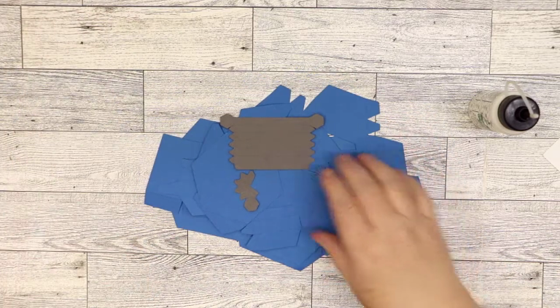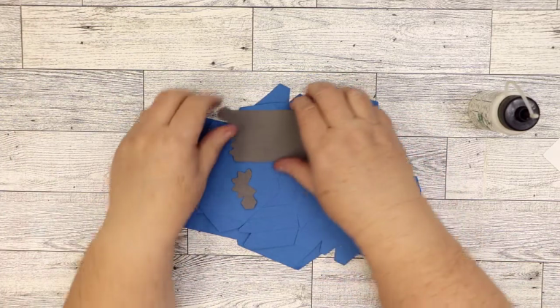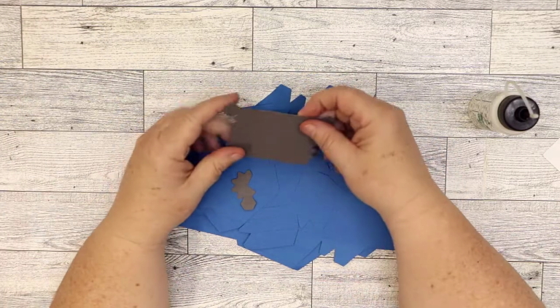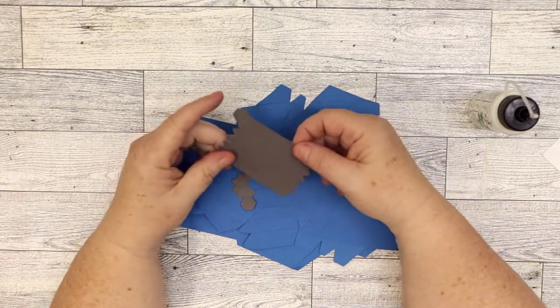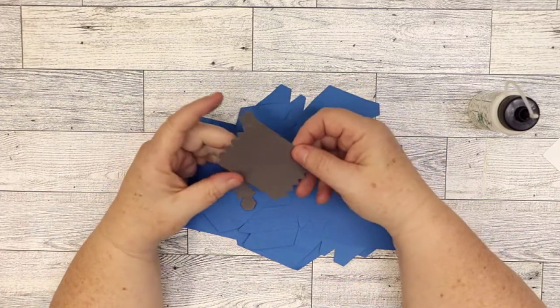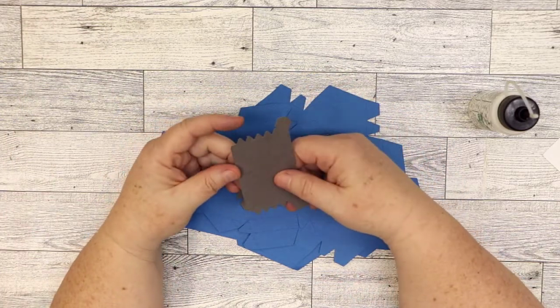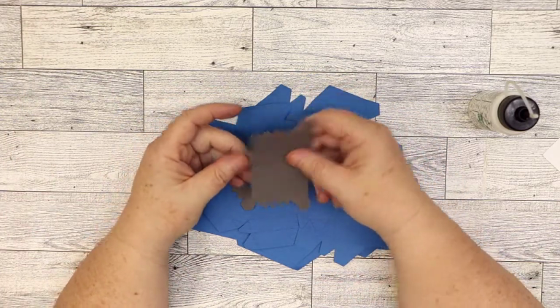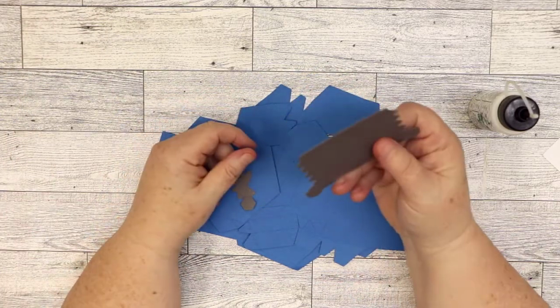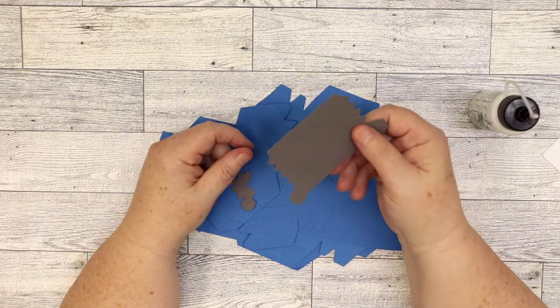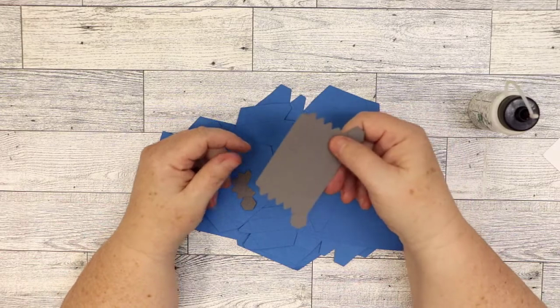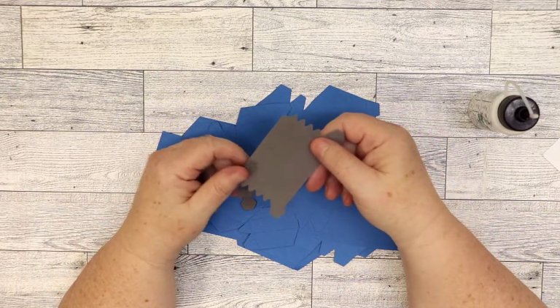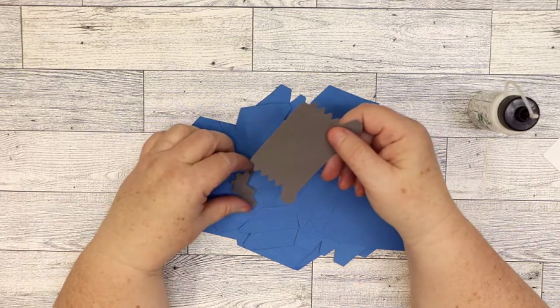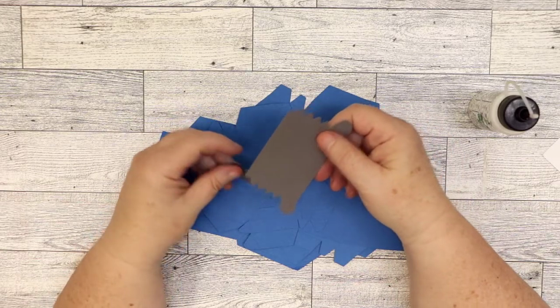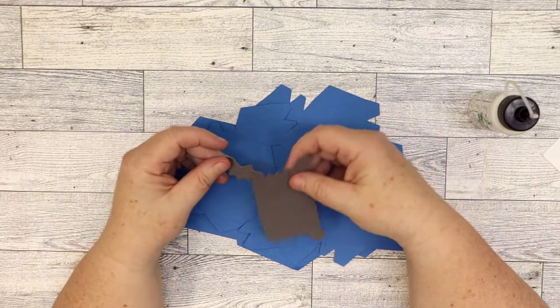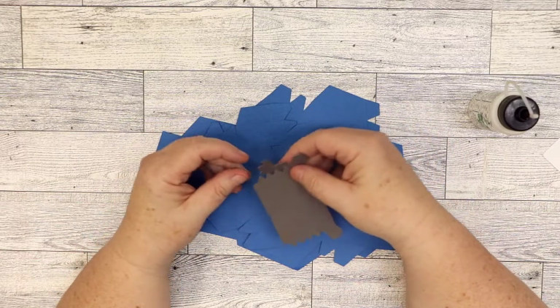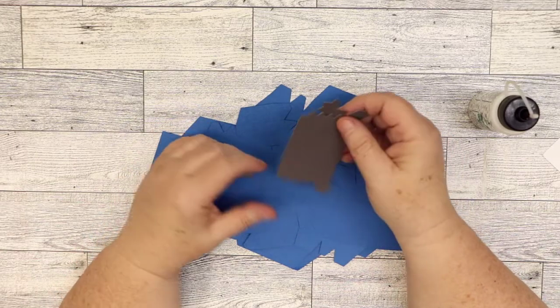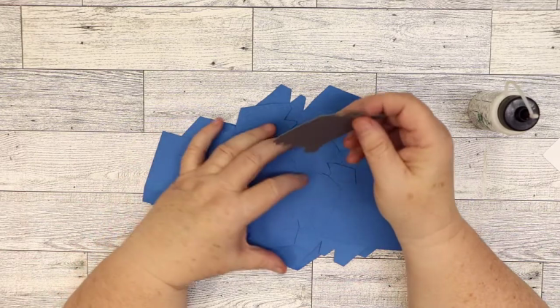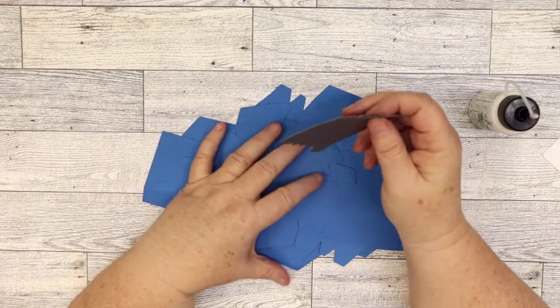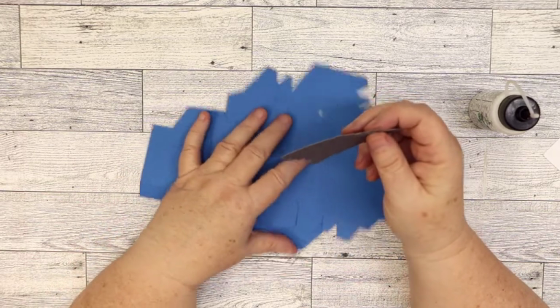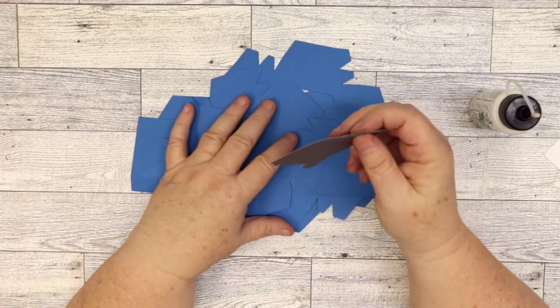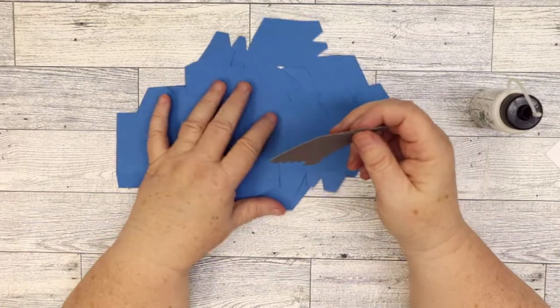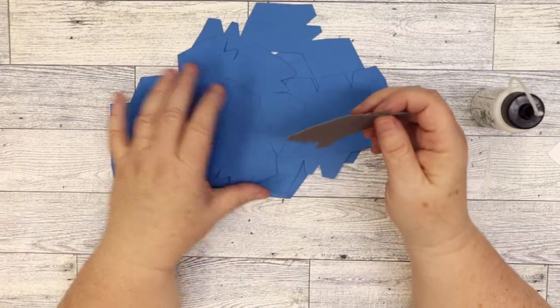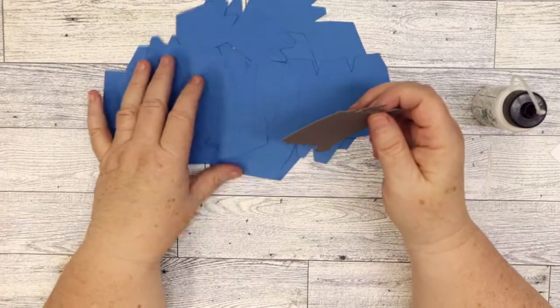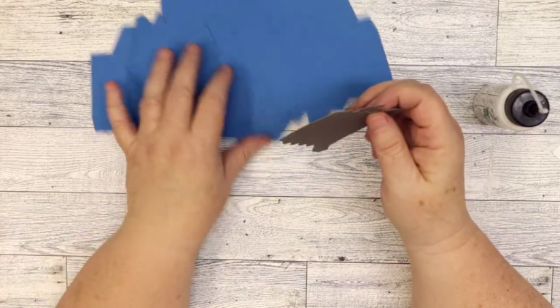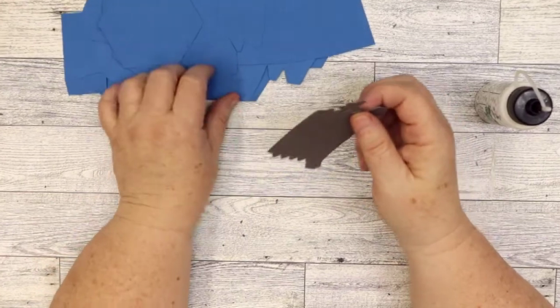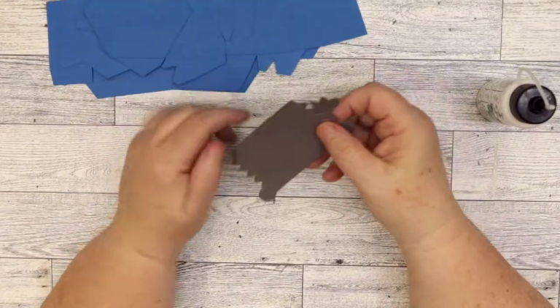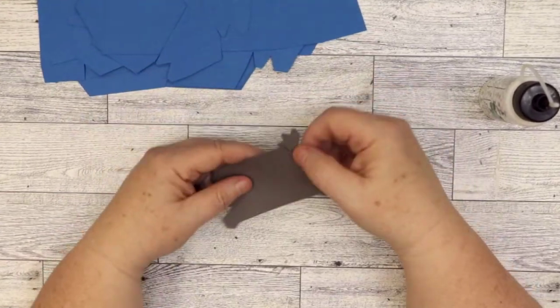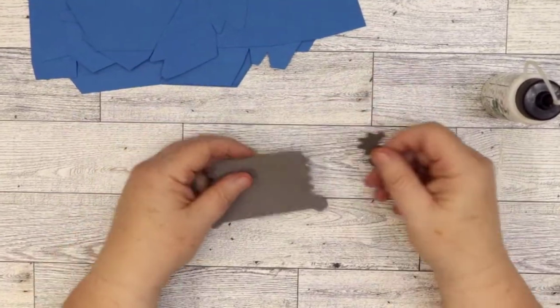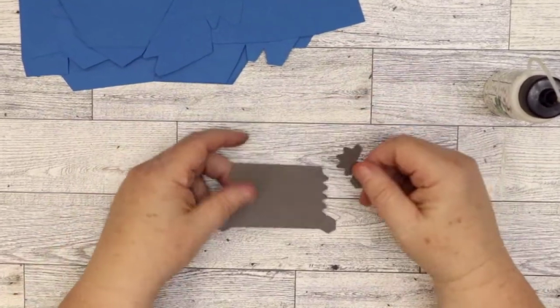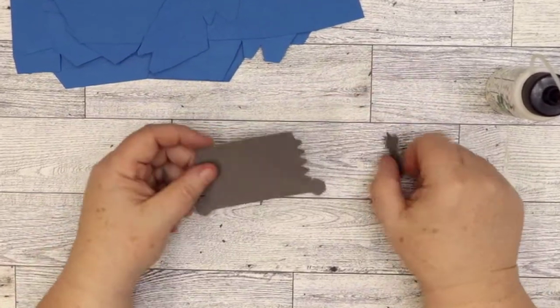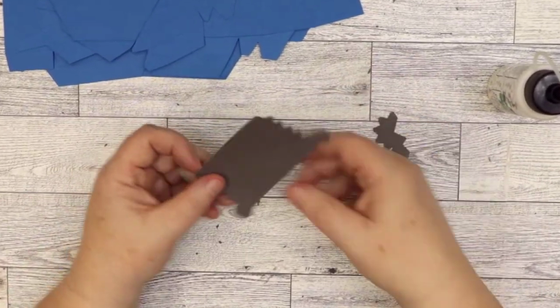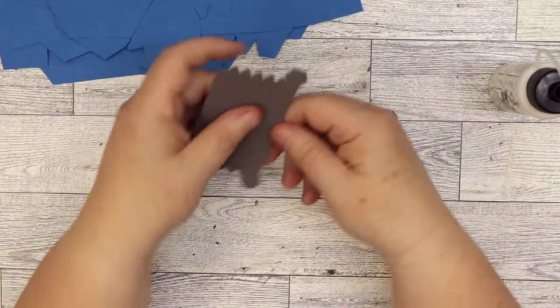Let's do the pin part first. The reason is it's just the smallest, so it might be one of the hardest in my opinion. So we'll go ahead and fold it.